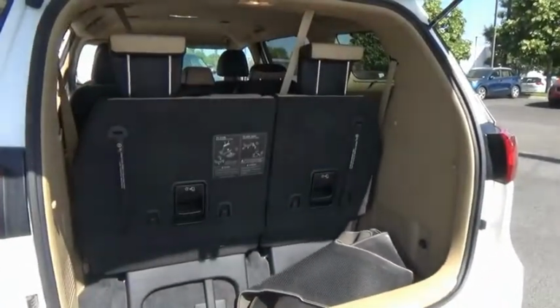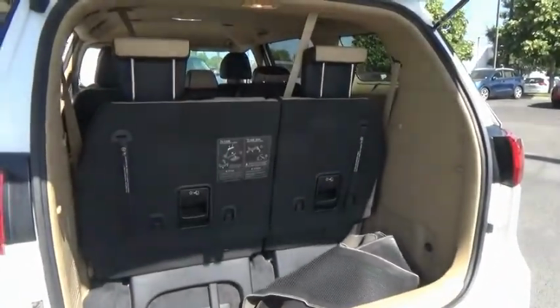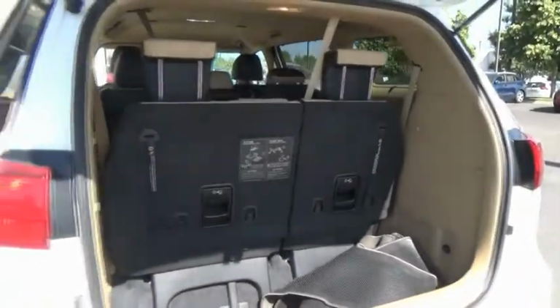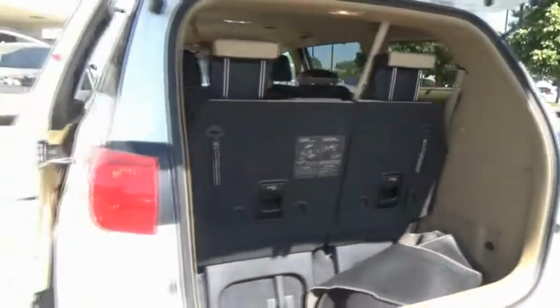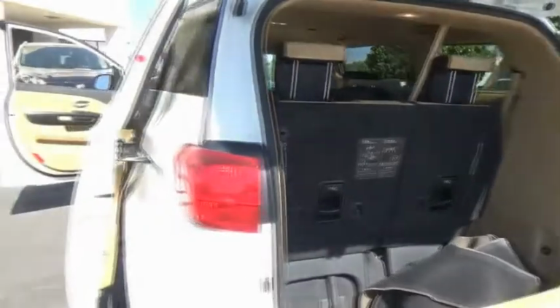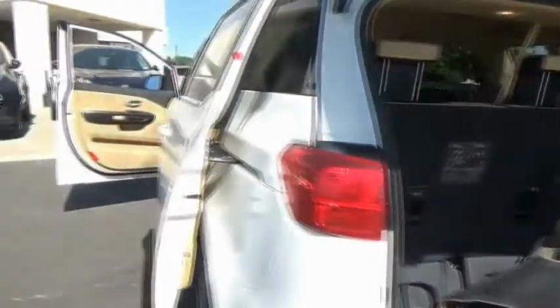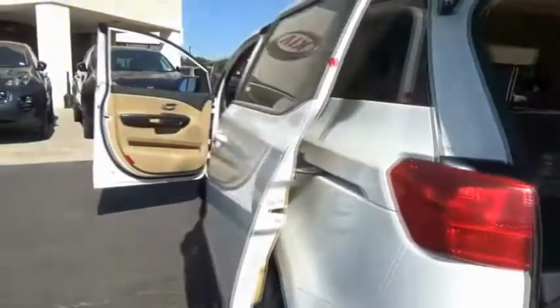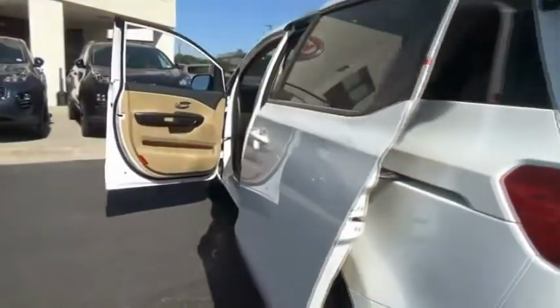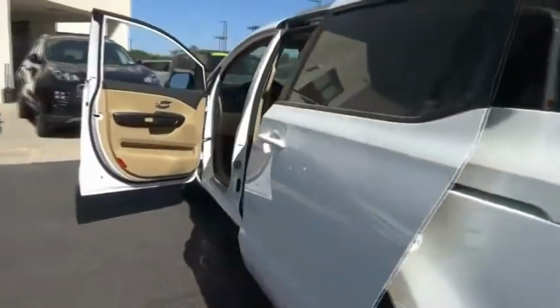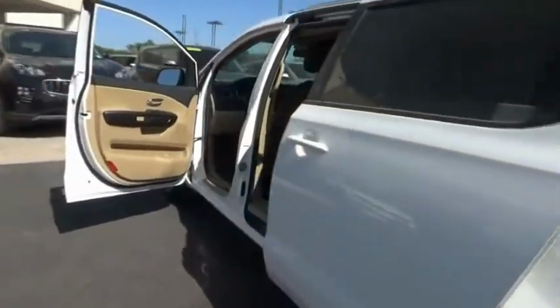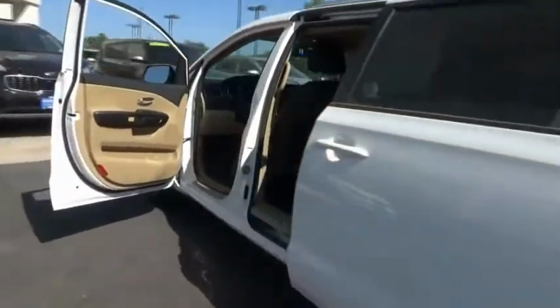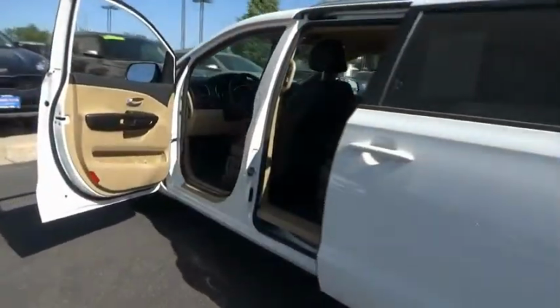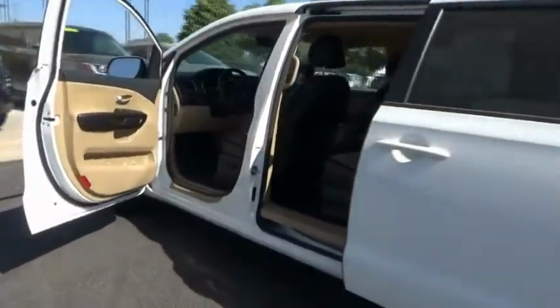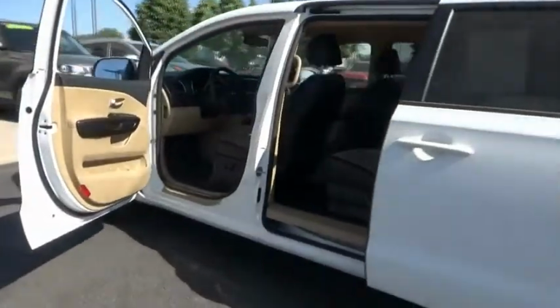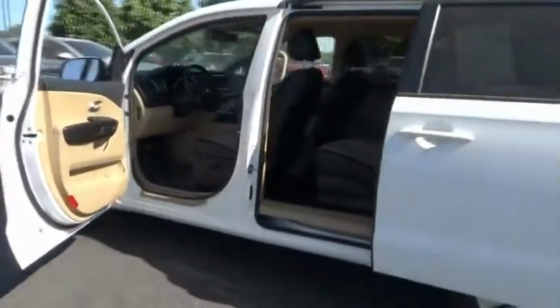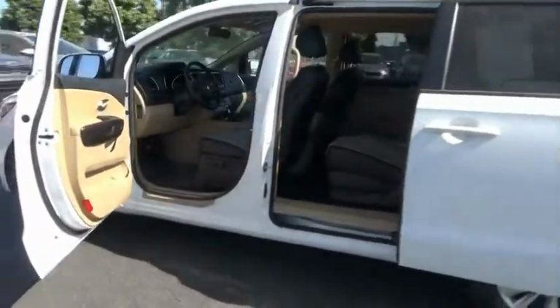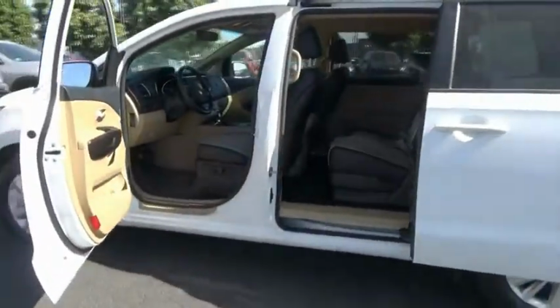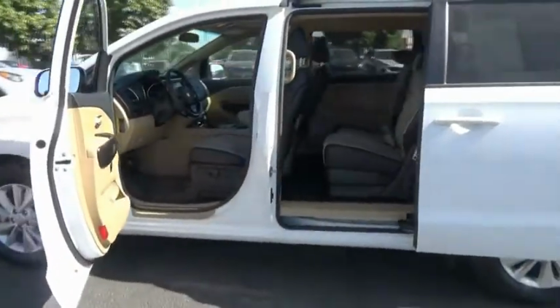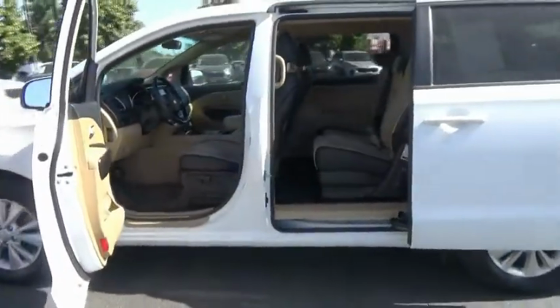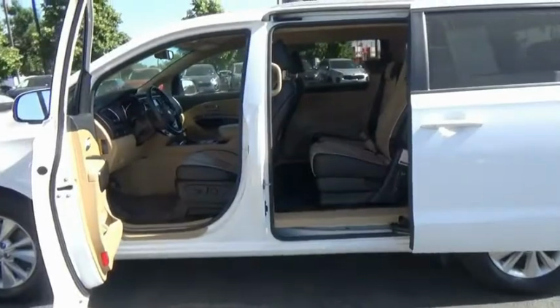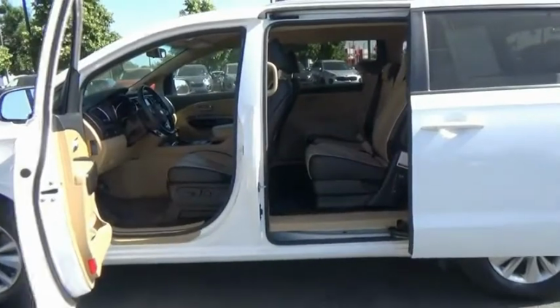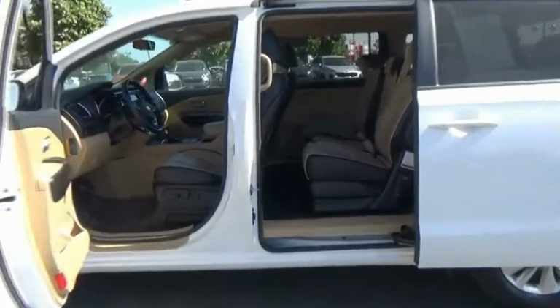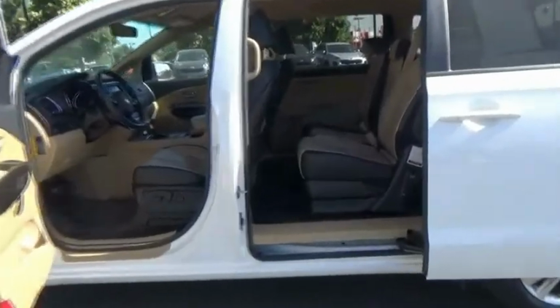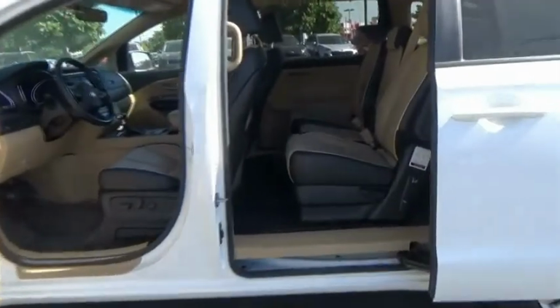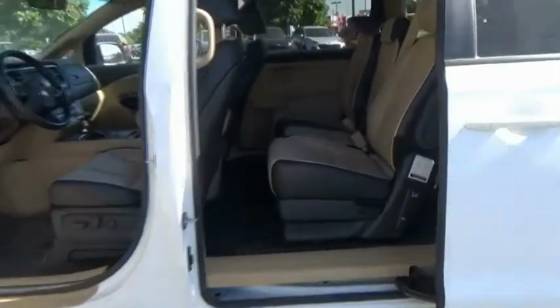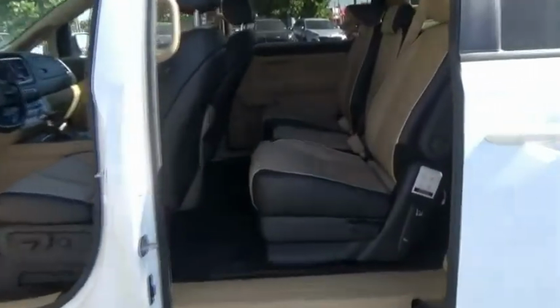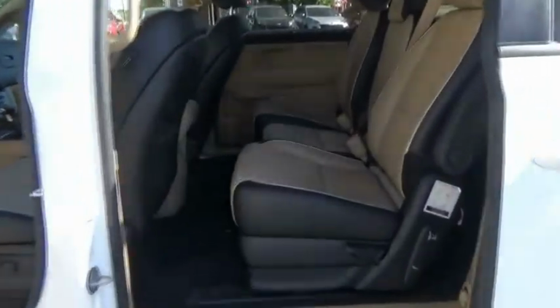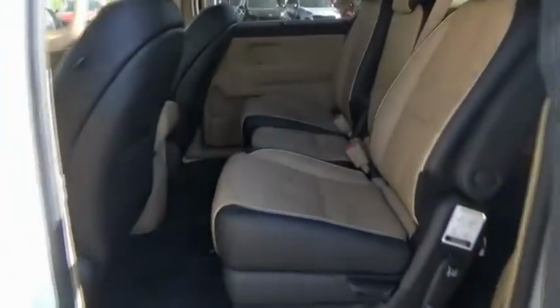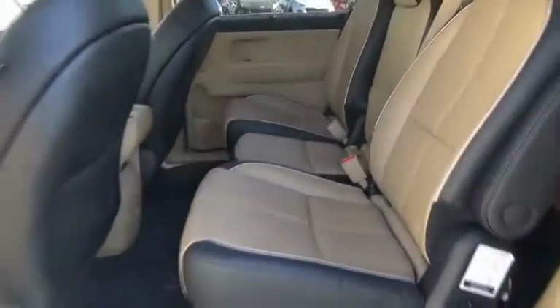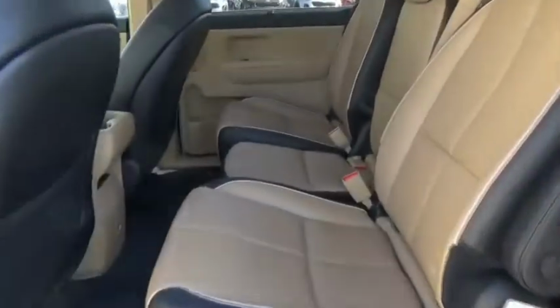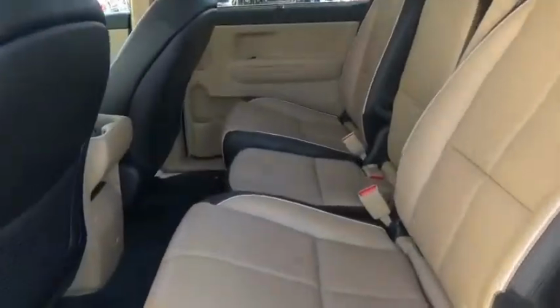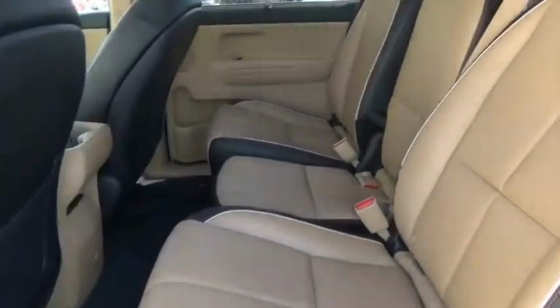Trip computer, carpeted floor mats, day-night rearview mirror, perimeter alarm, body-color door handles, tinted glass, power rear window sunshade, four-piece floor mat set.